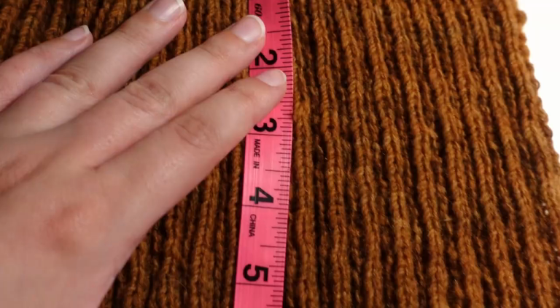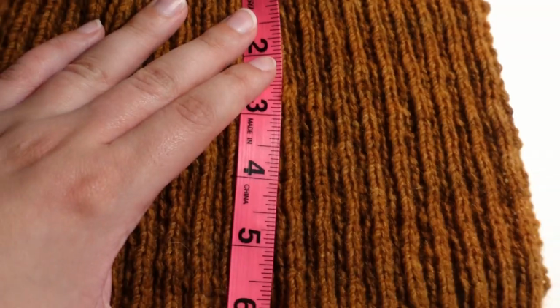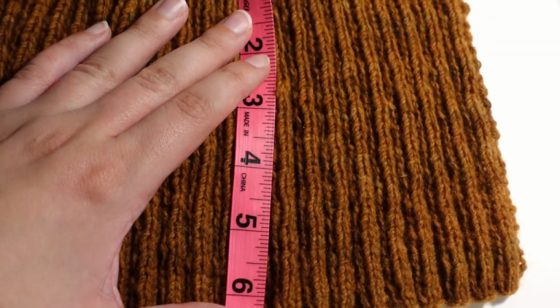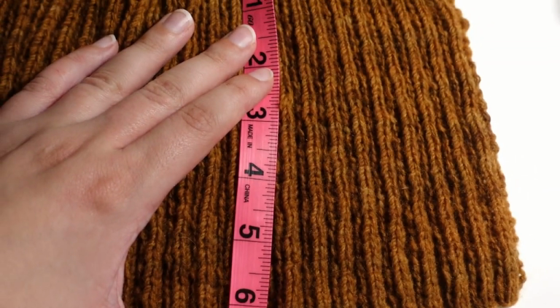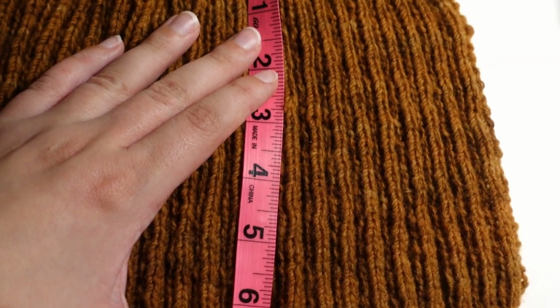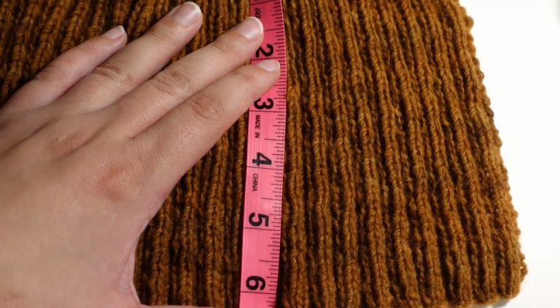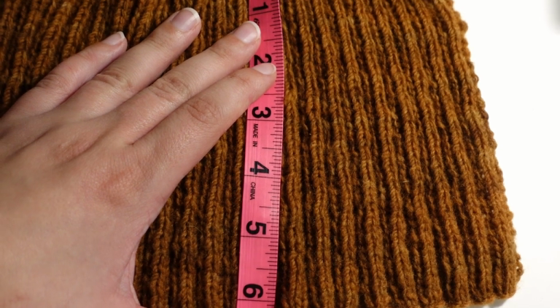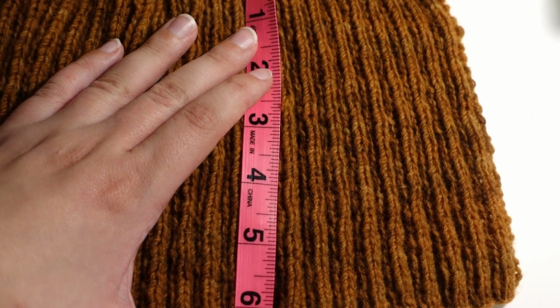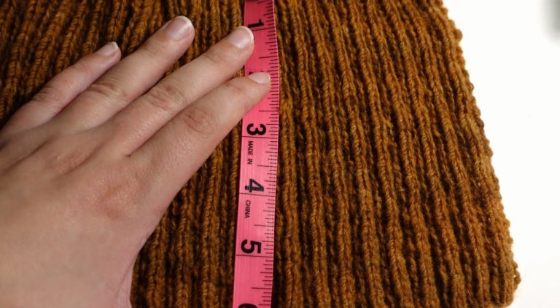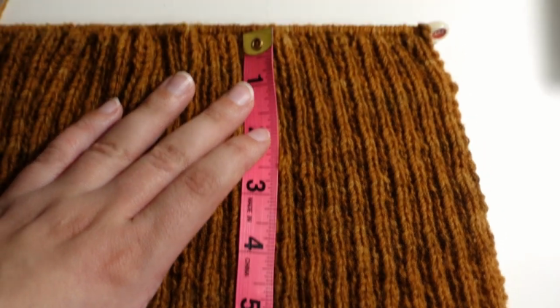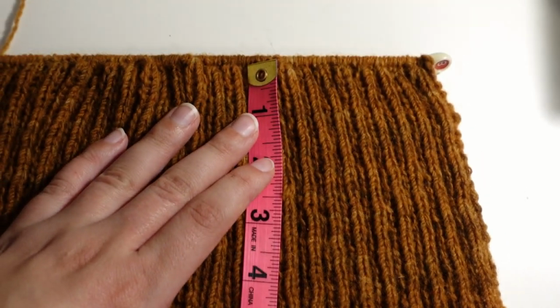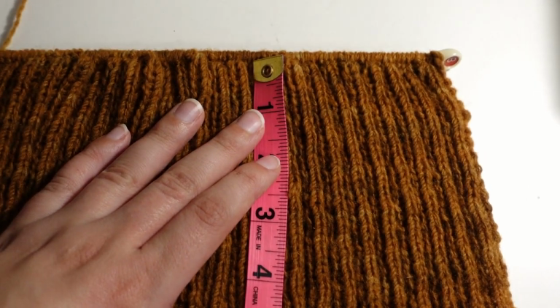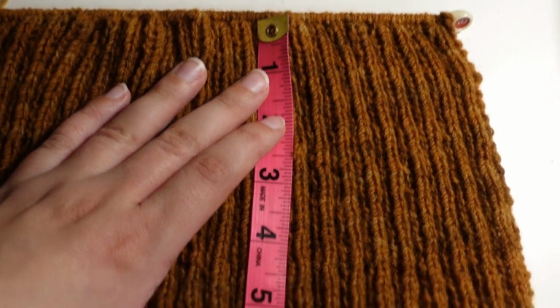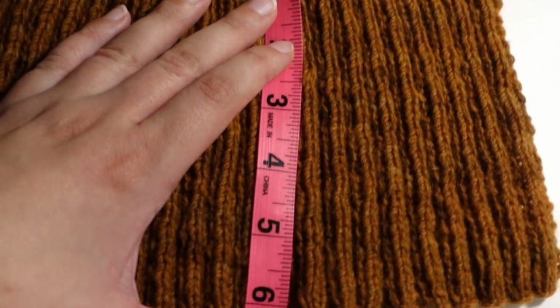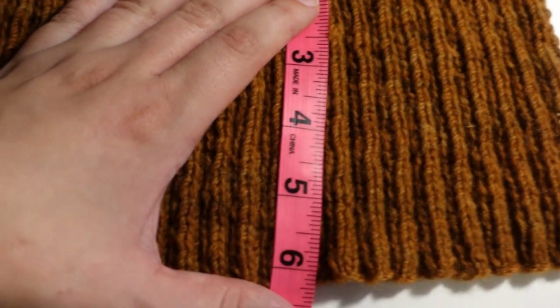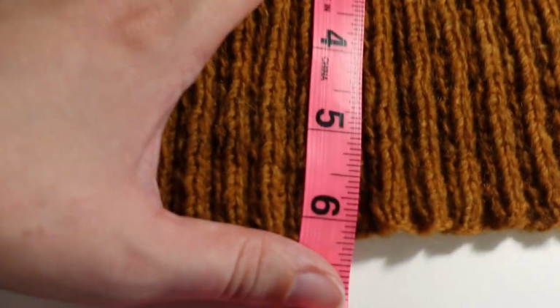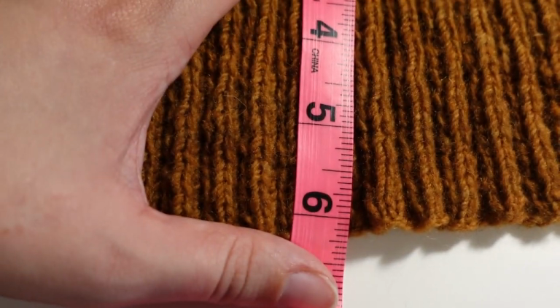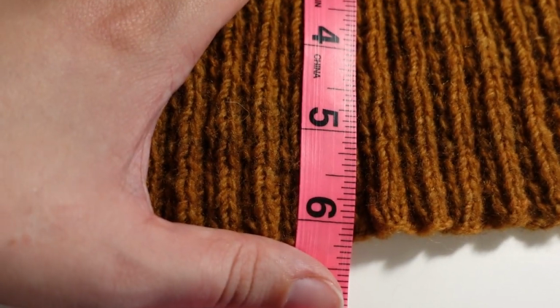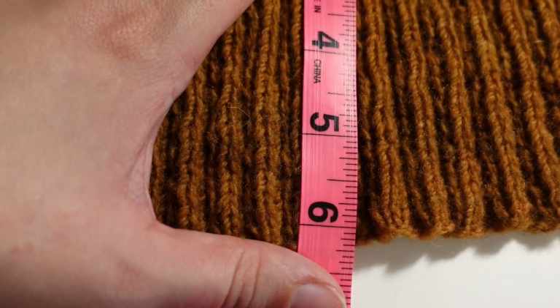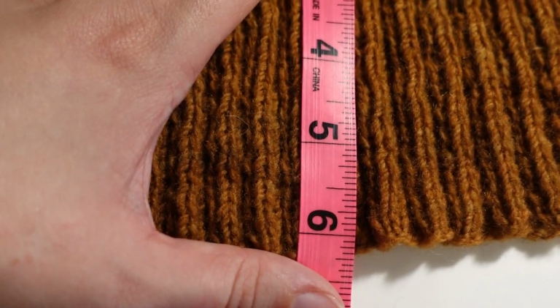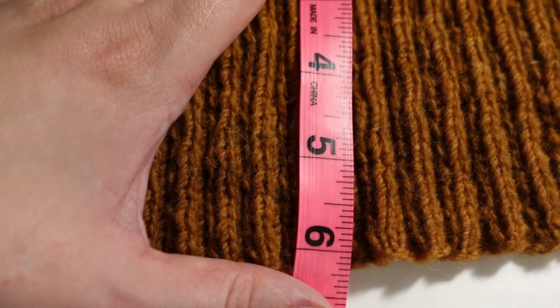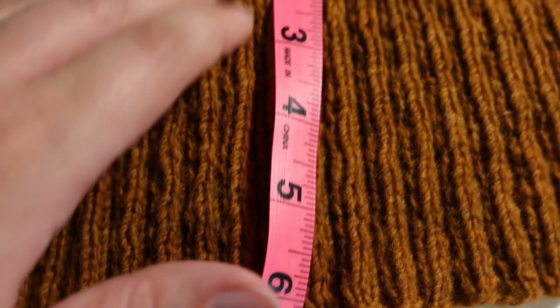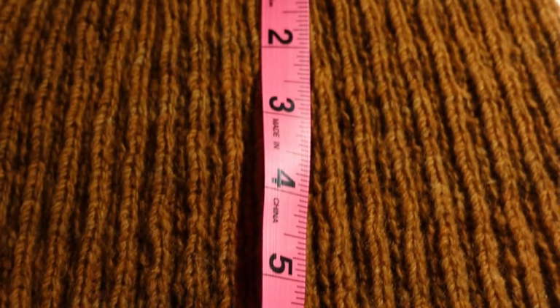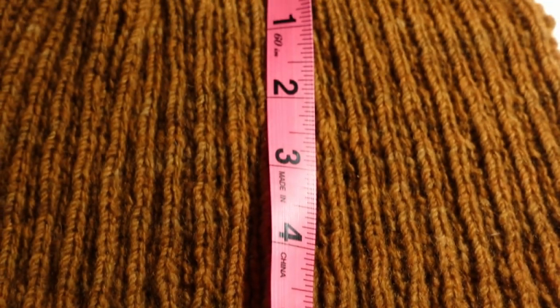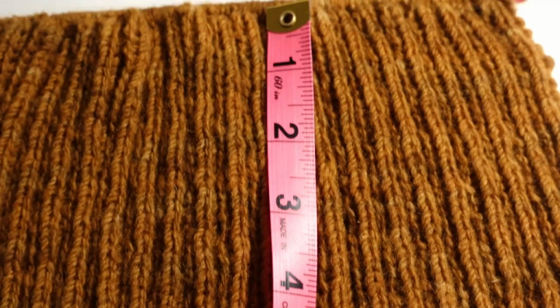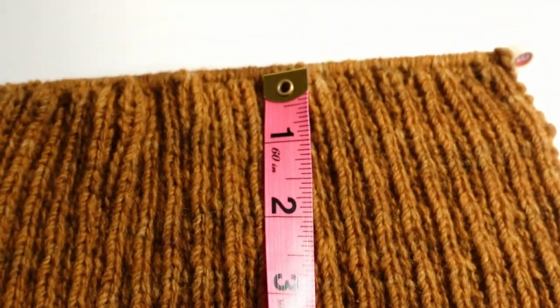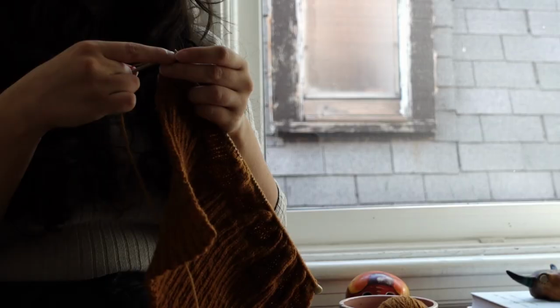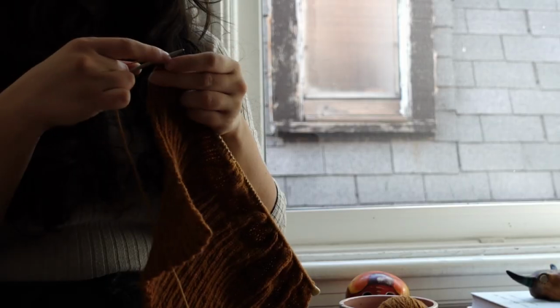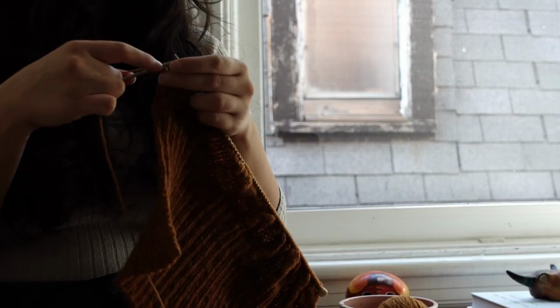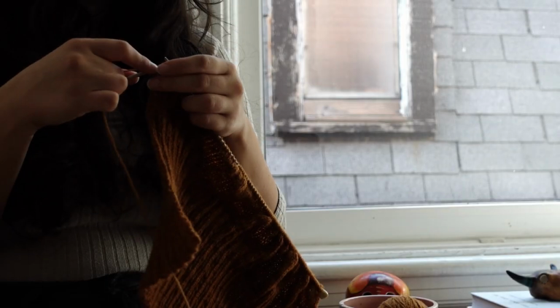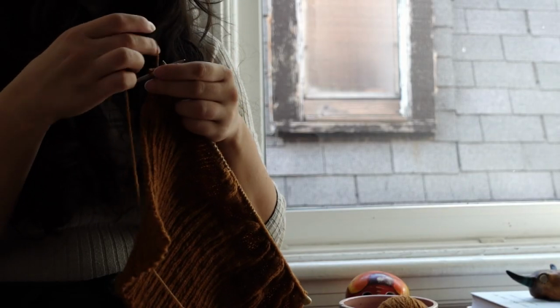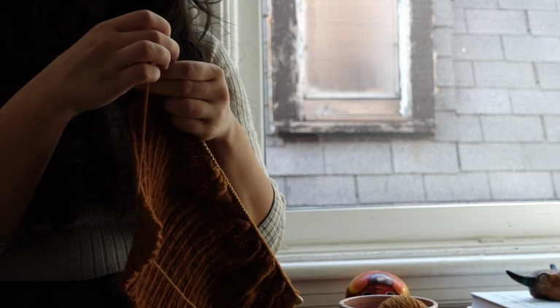After the ribbing, the pattern says to knit the body for 10 inches. My yarn was slightly bigger than the recommended size, so seven inches ended up working fine for me.